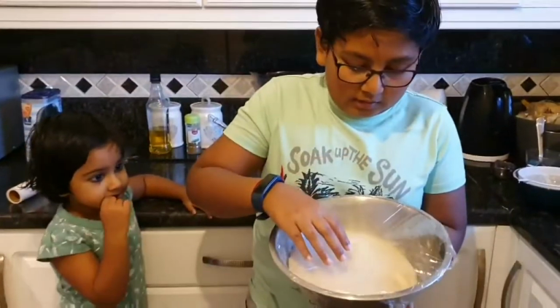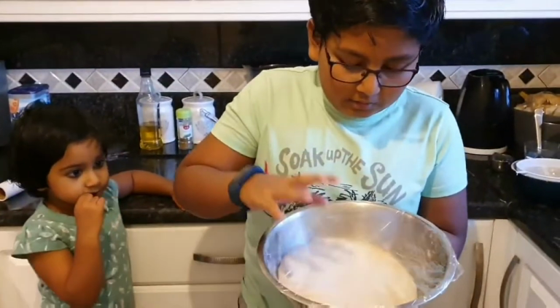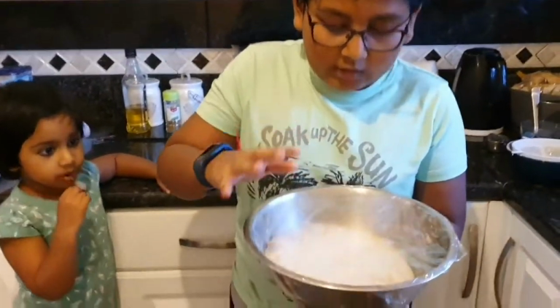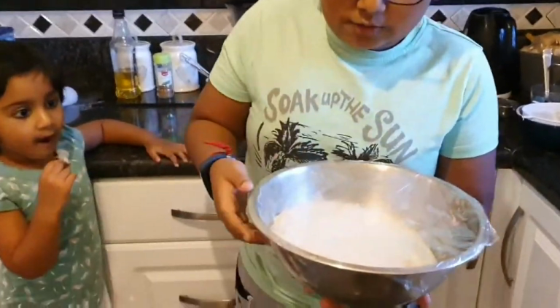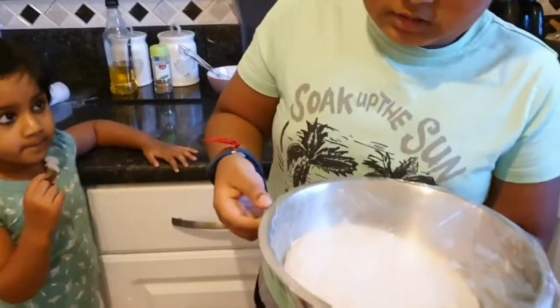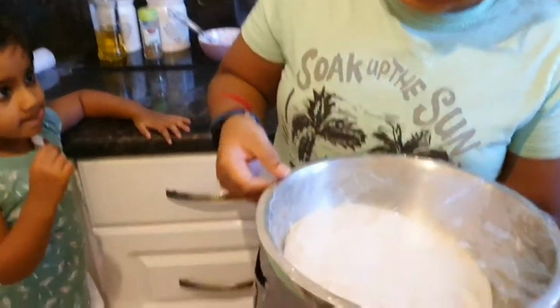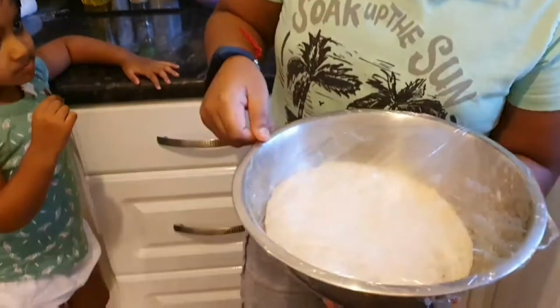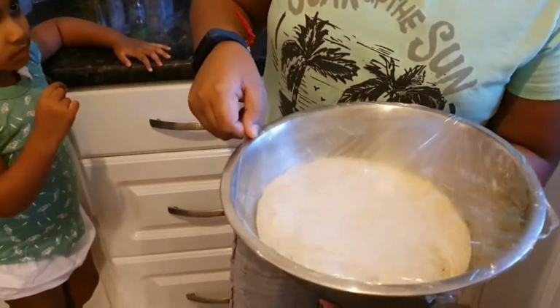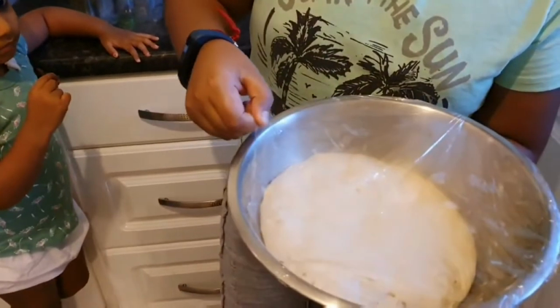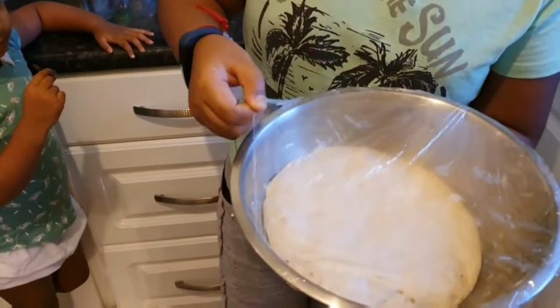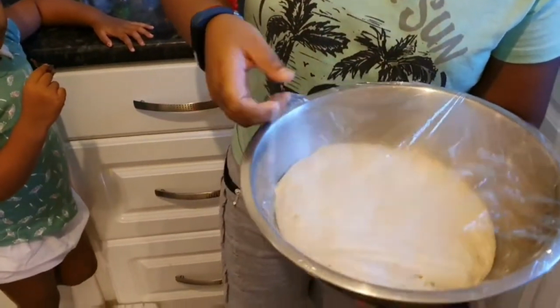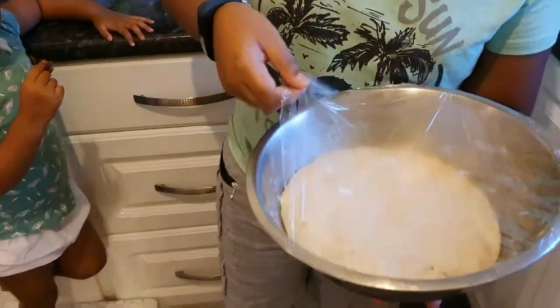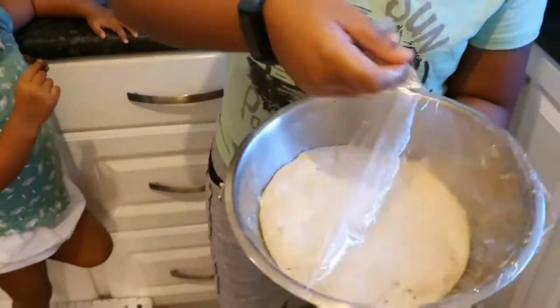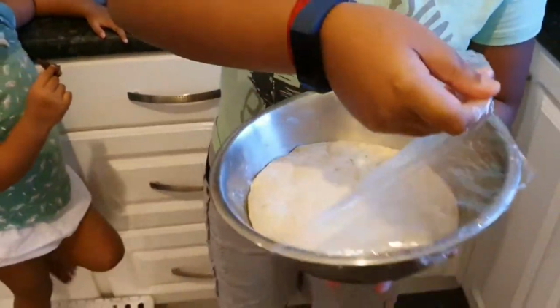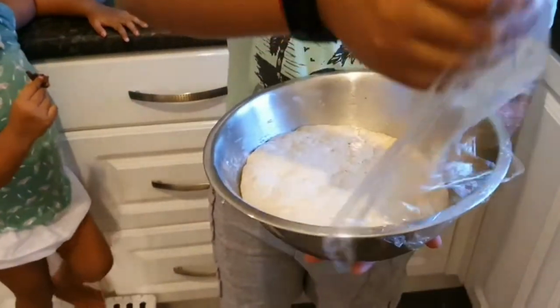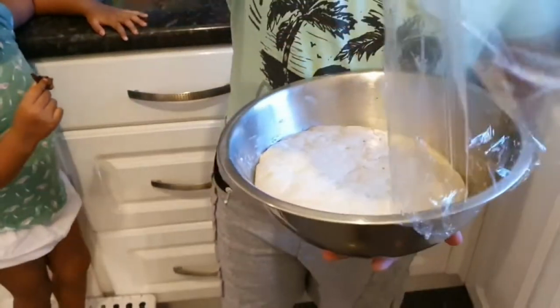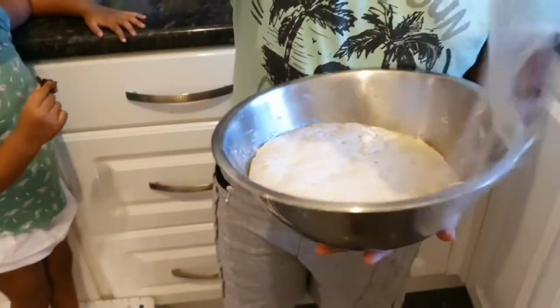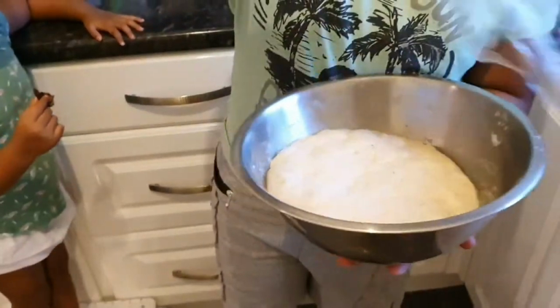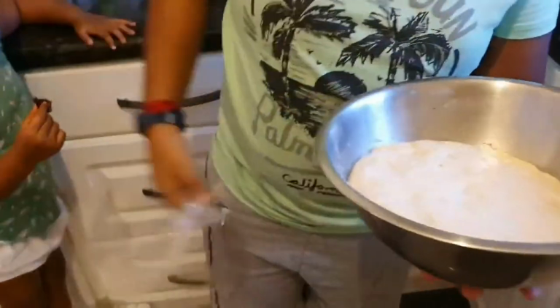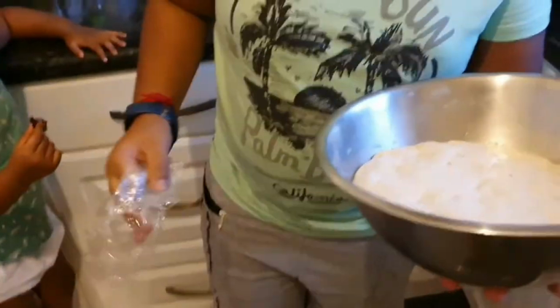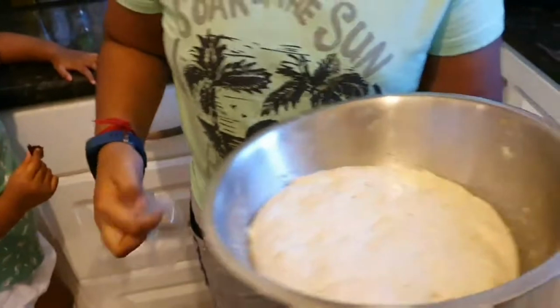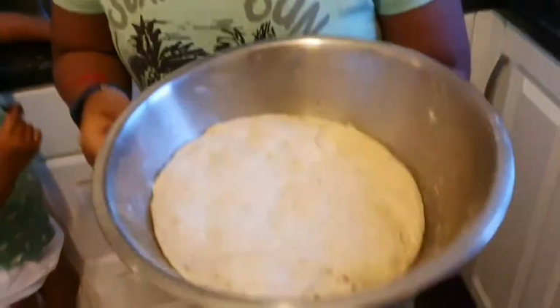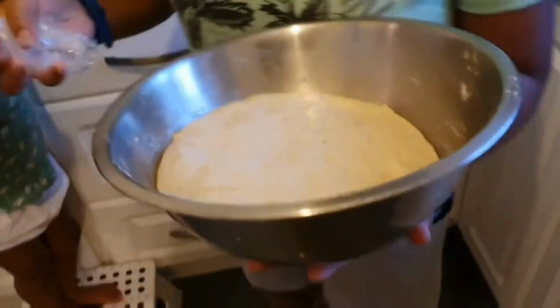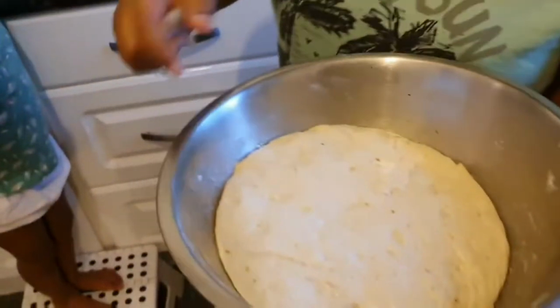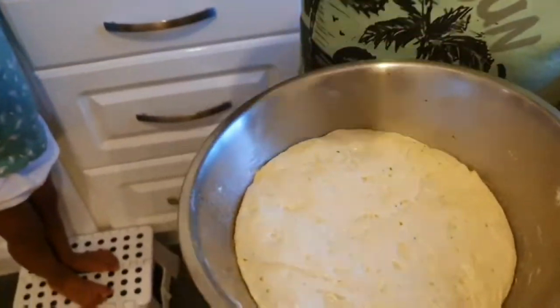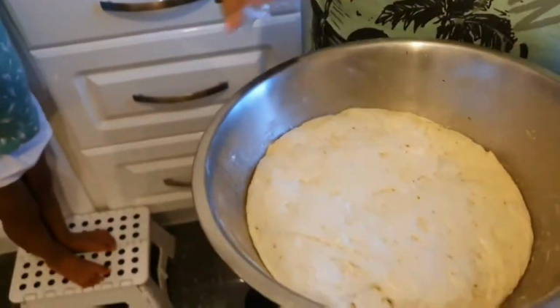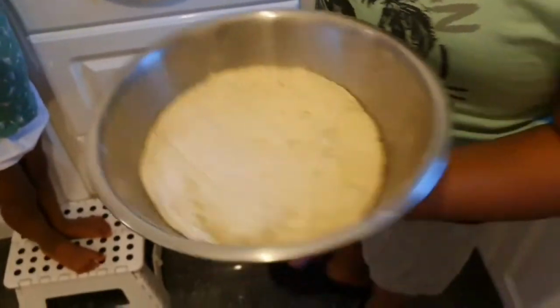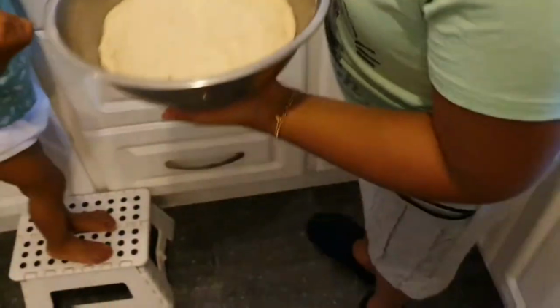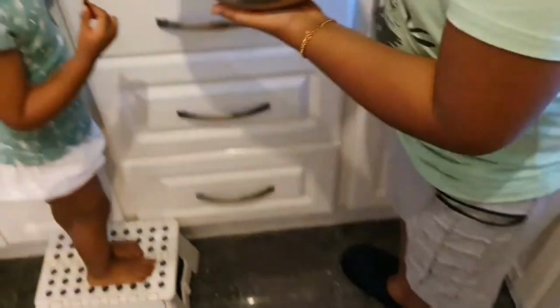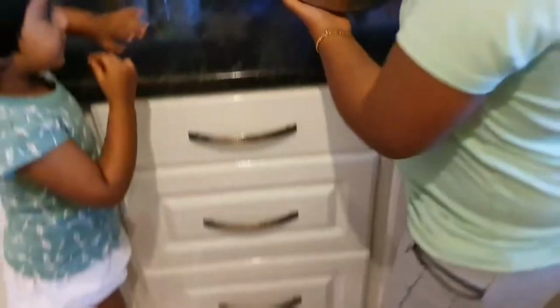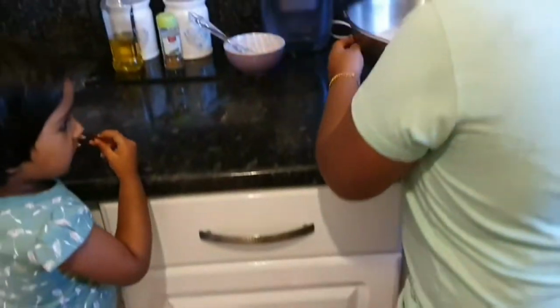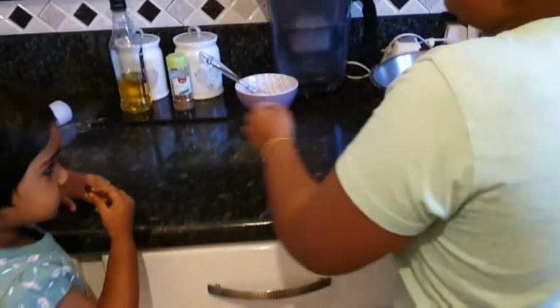One and a half hours later, this is what the dough looks like. We're going to knead it for about a minute to release all the air bubbles inside.